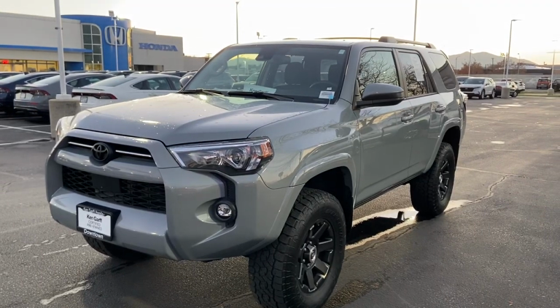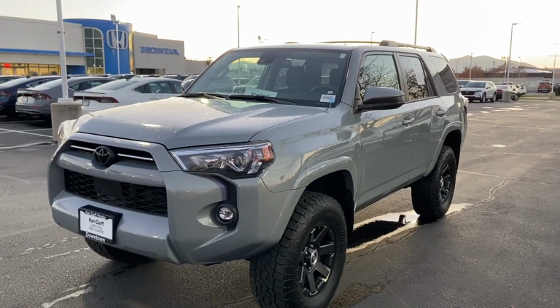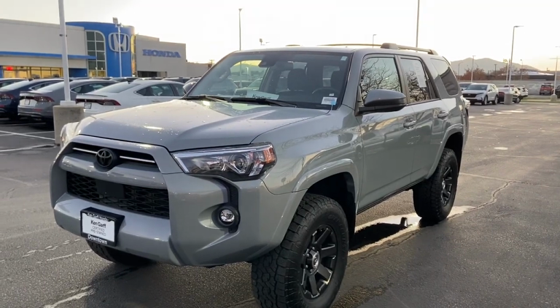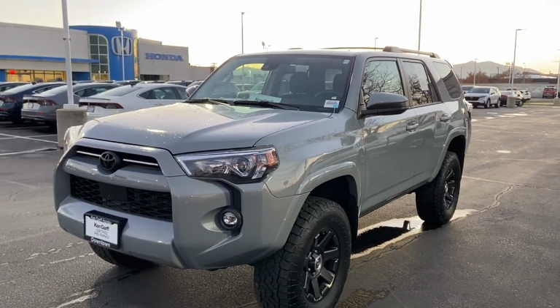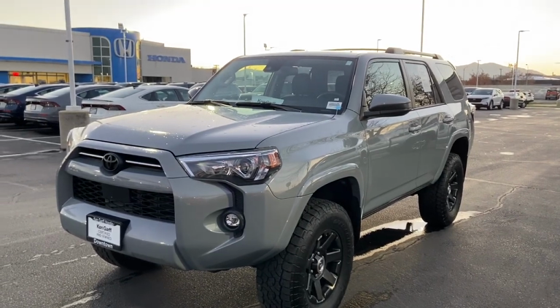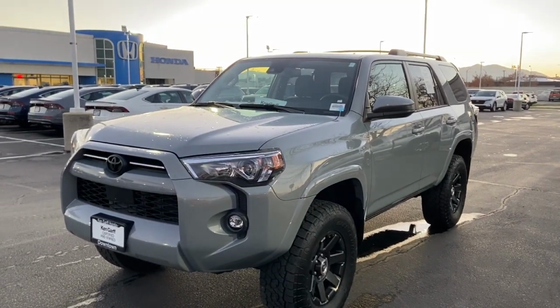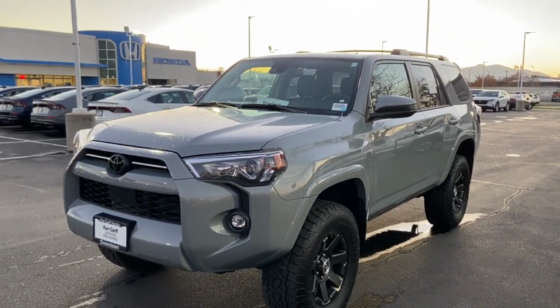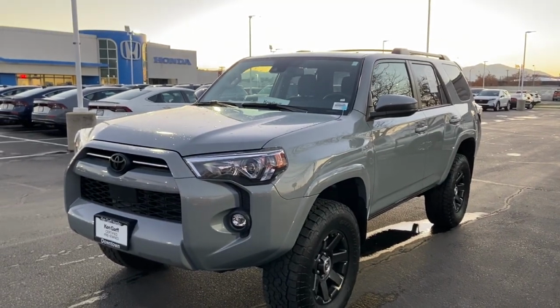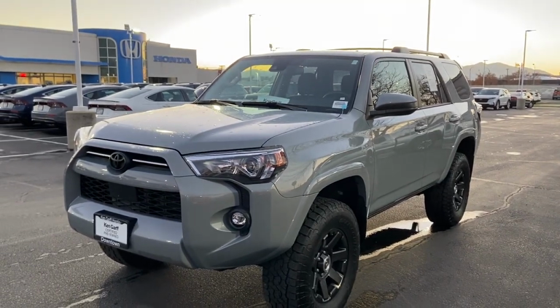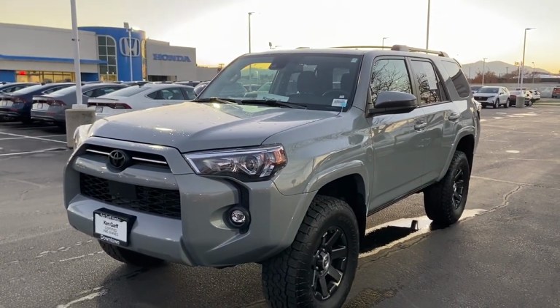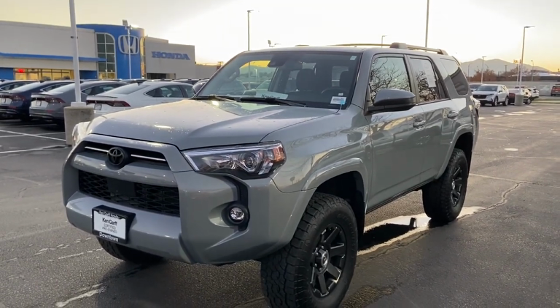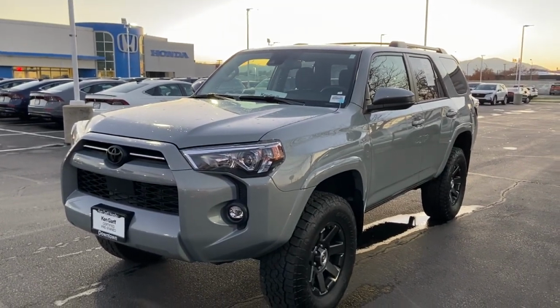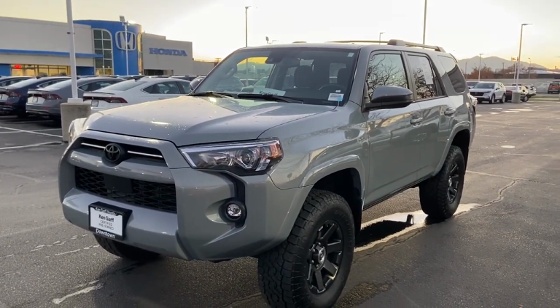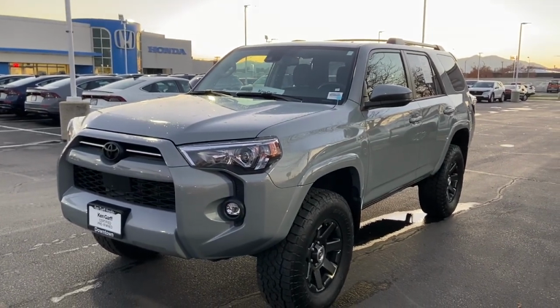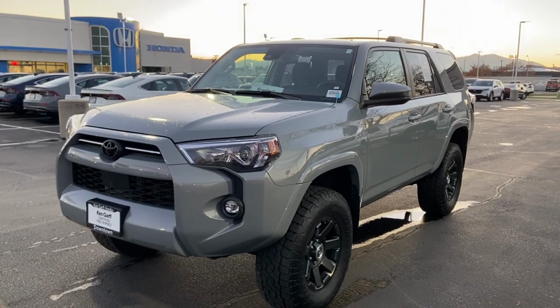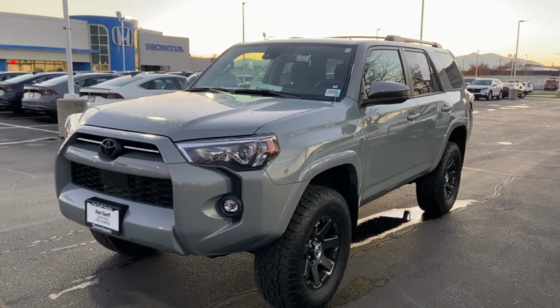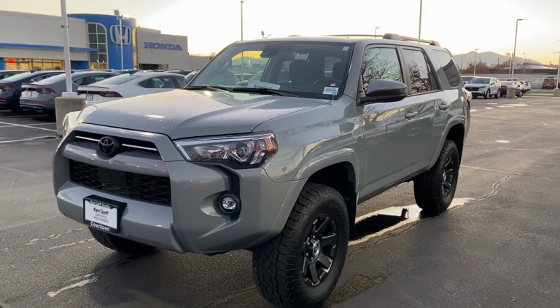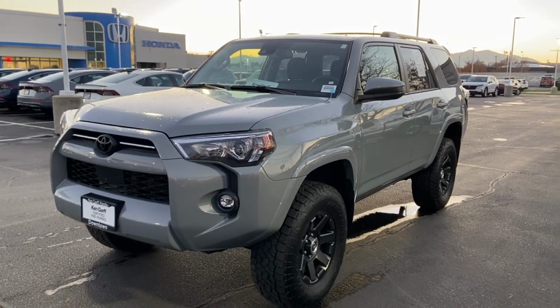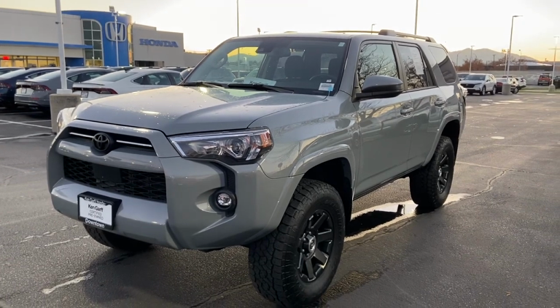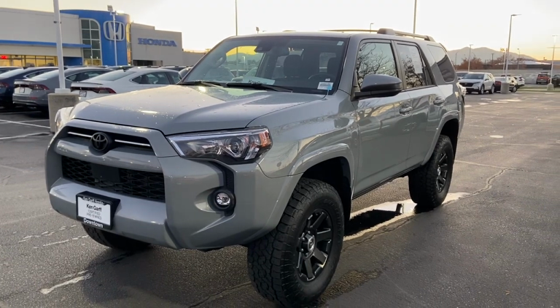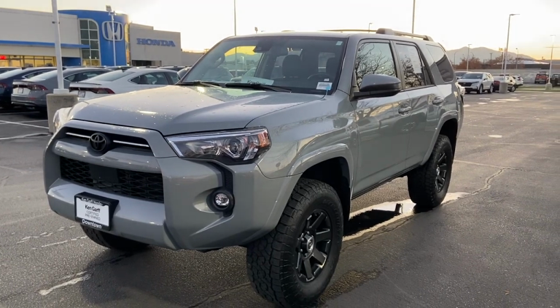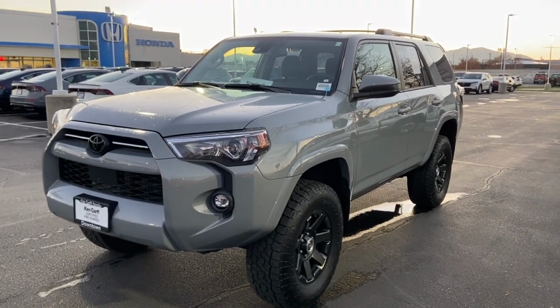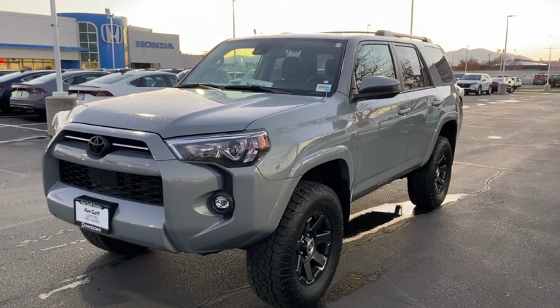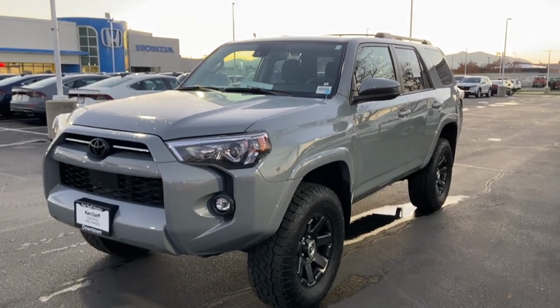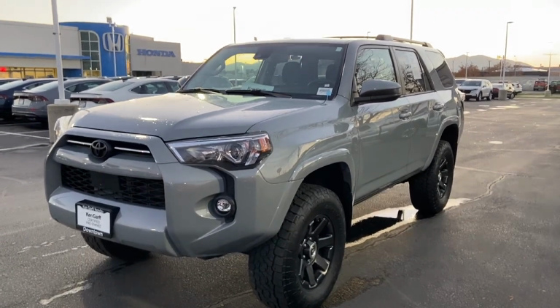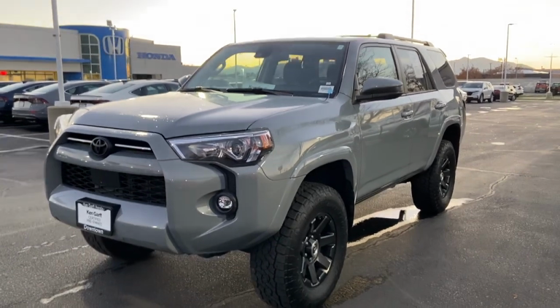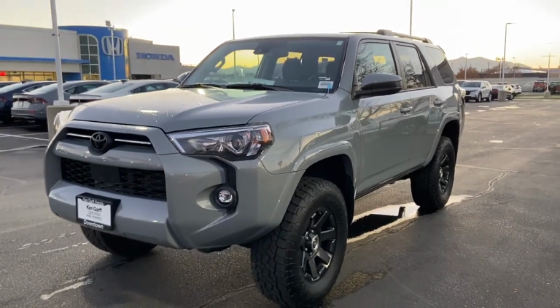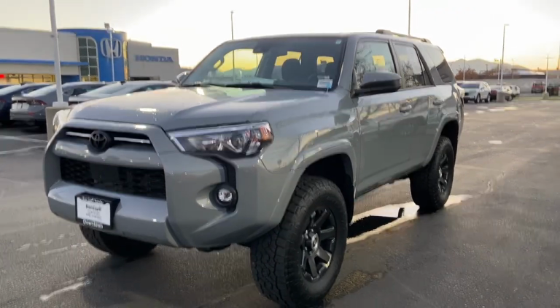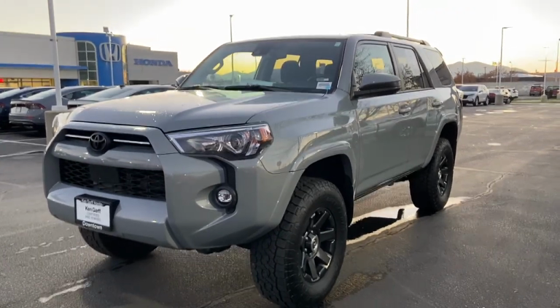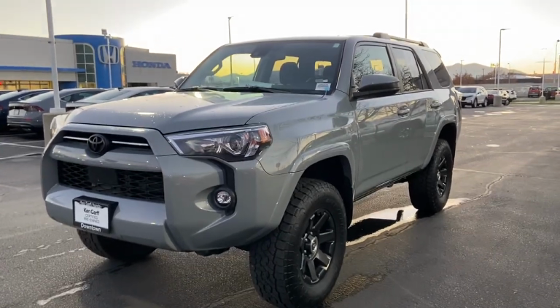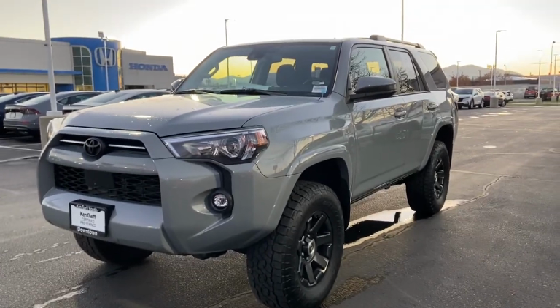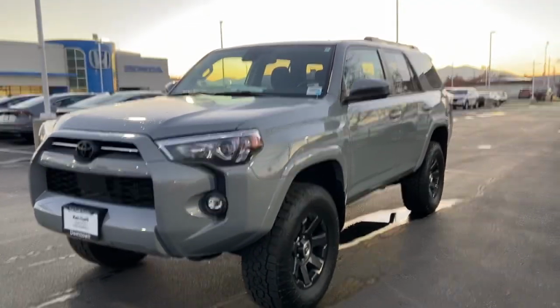Hey guys, welcome to Ken Garfana downtown. My name is David and we're looking at a 2021 Toyota 4Runner. I'm going to start with a little walk around of the vehicle.